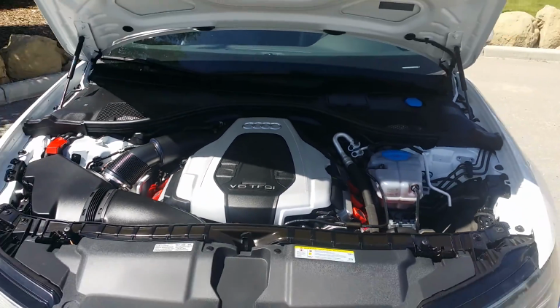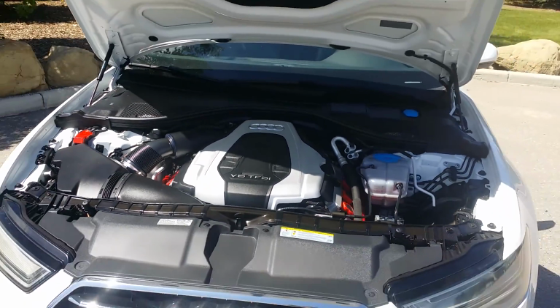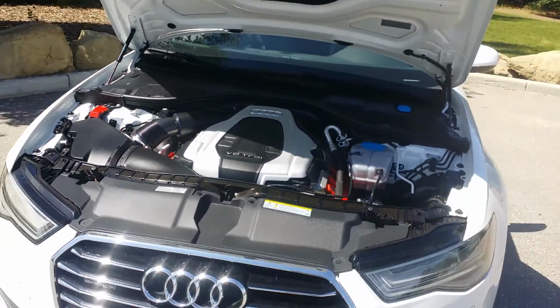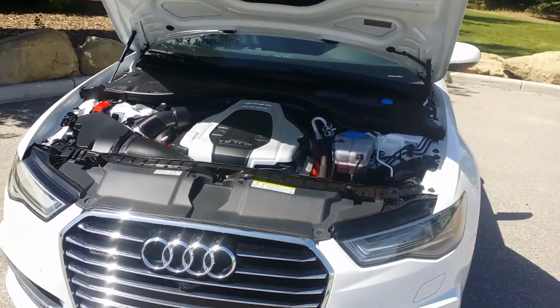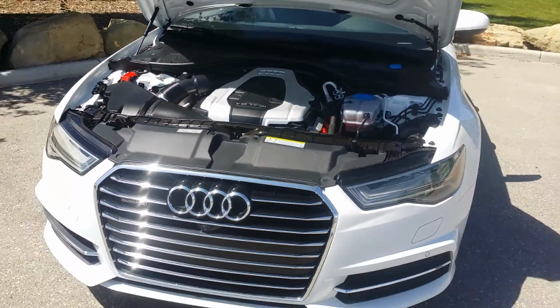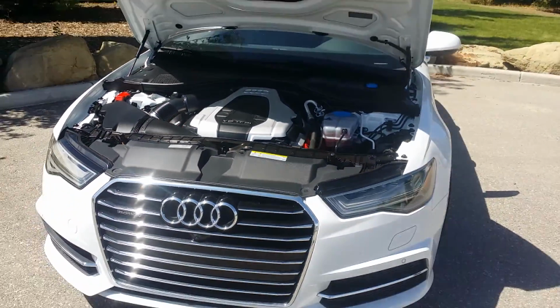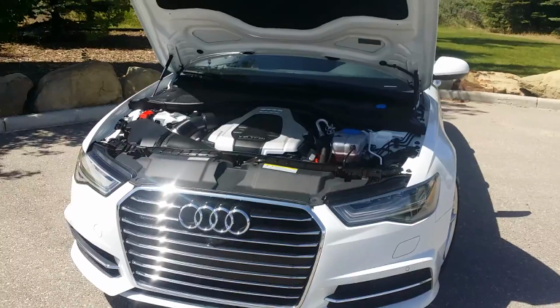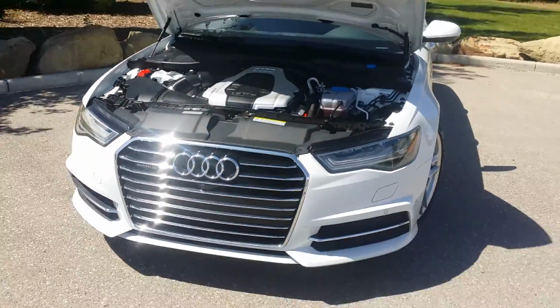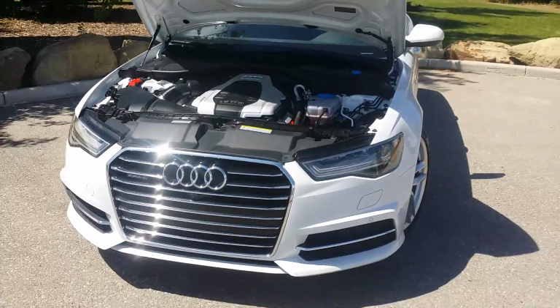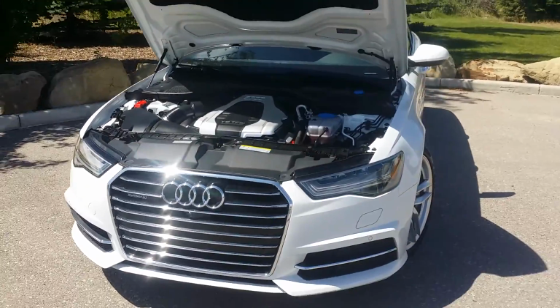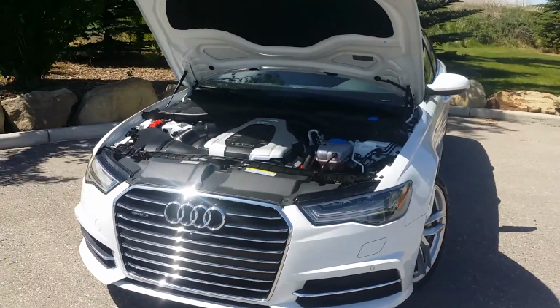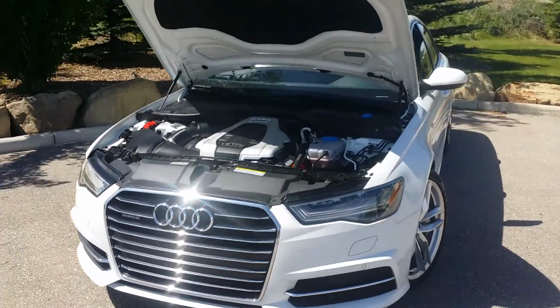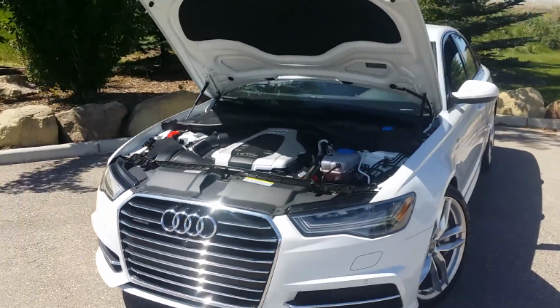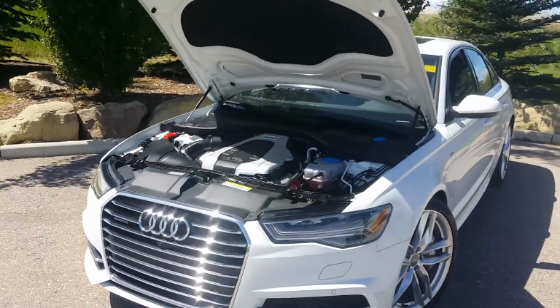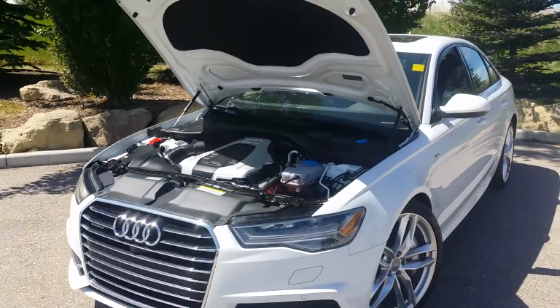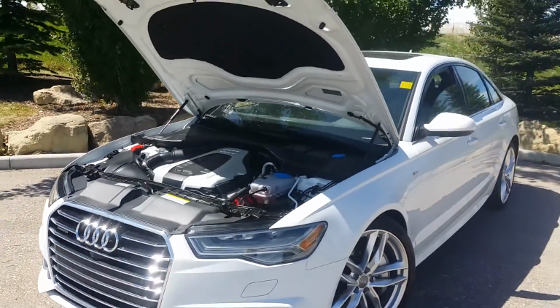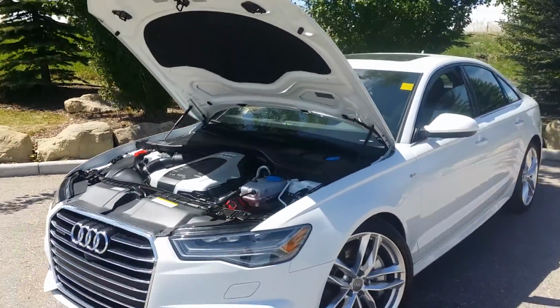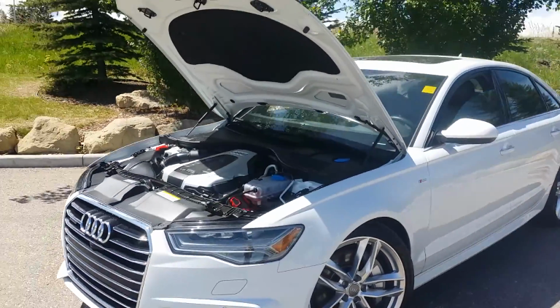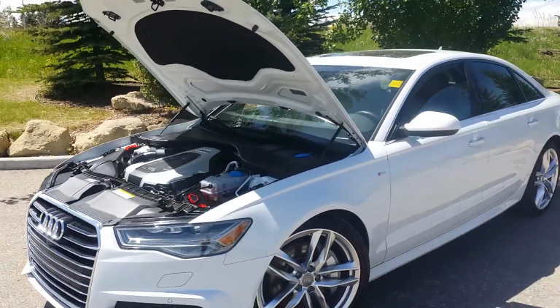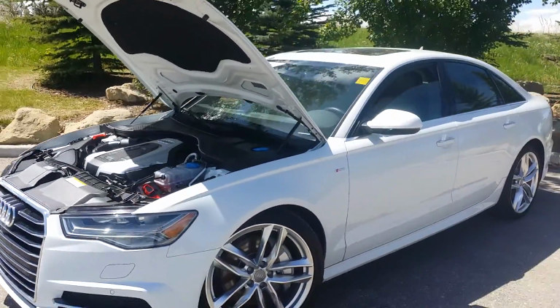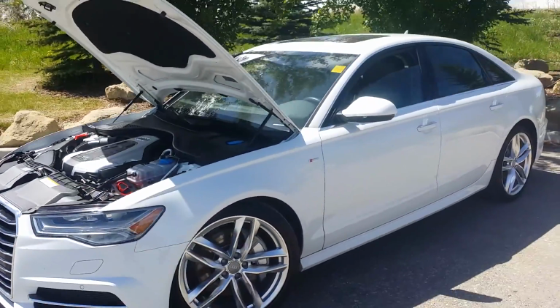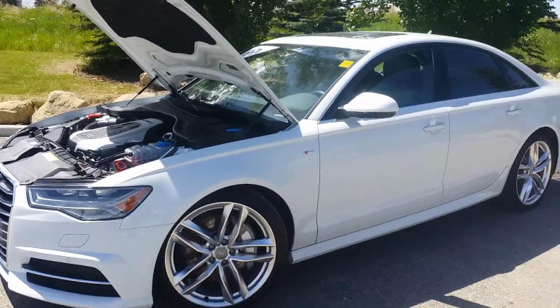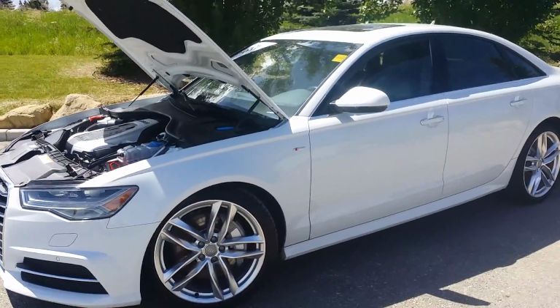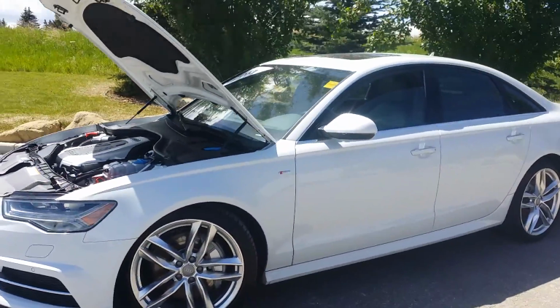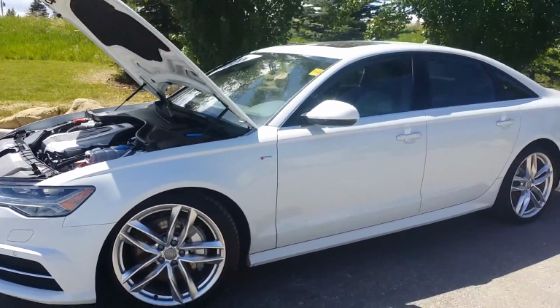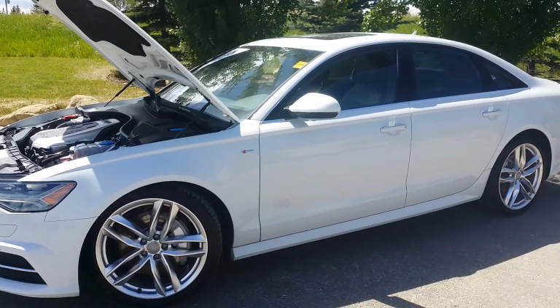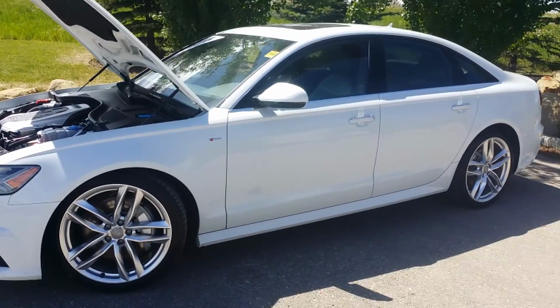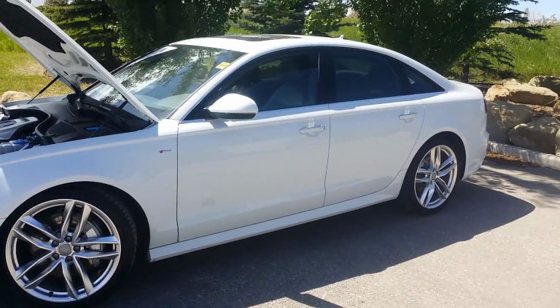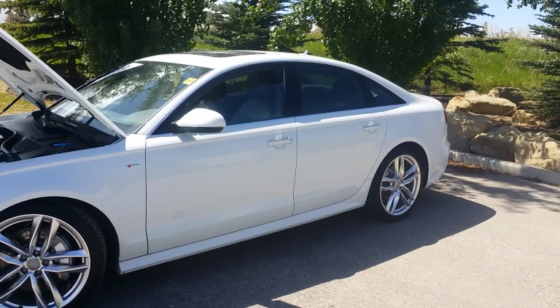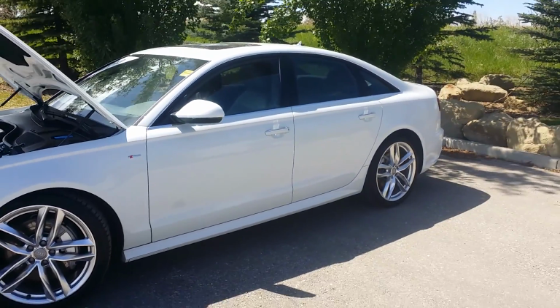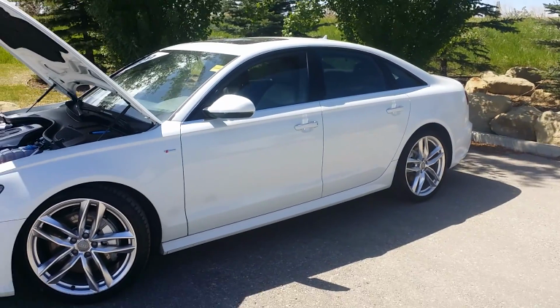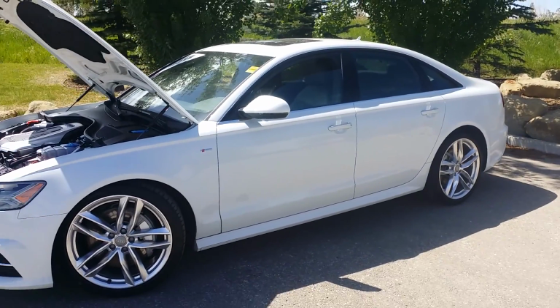If you think this A6 is the right fit for you, call us at 503-568-2834 and speak to one of our Audi brand sales reps.